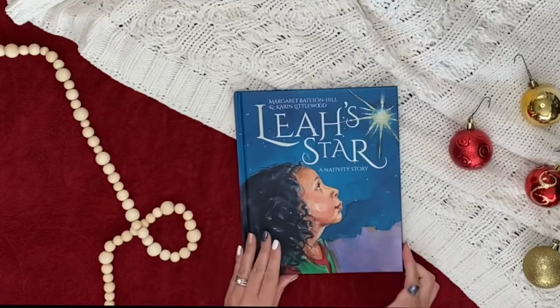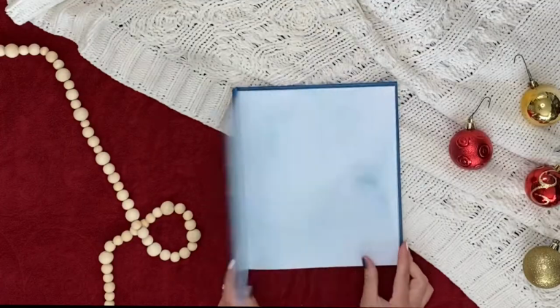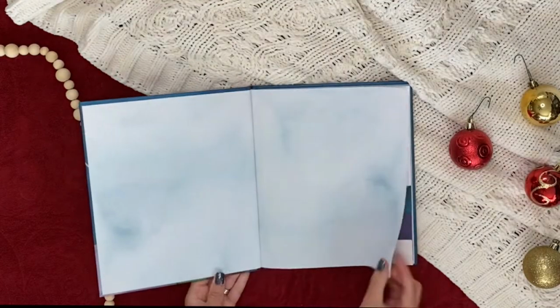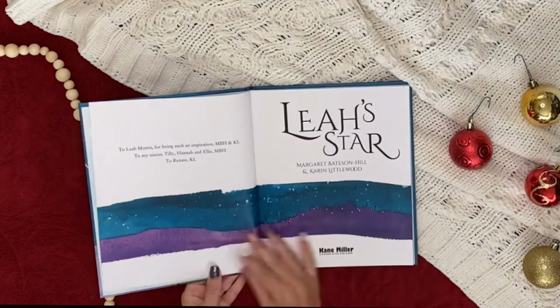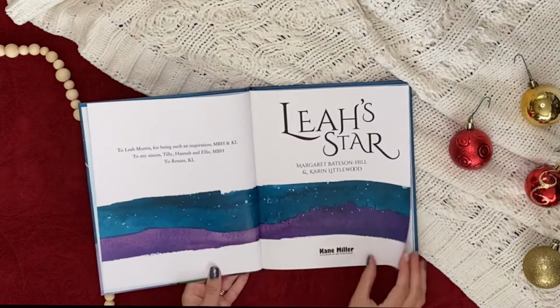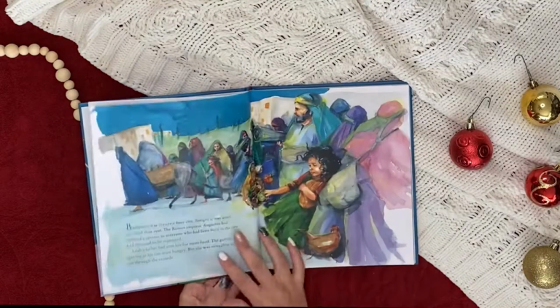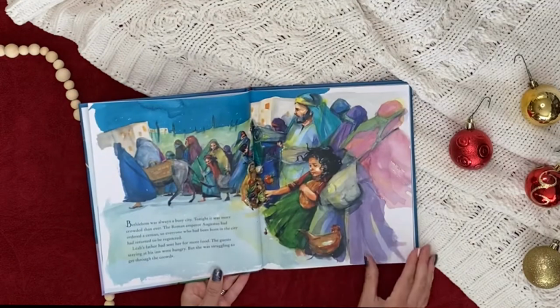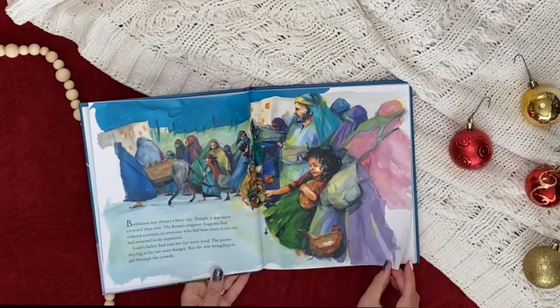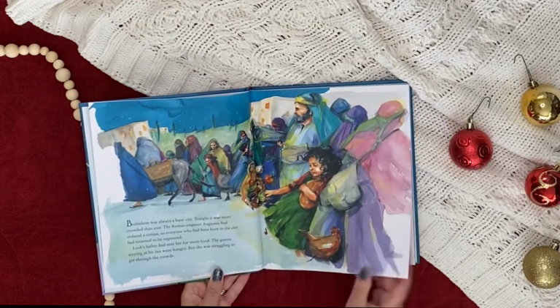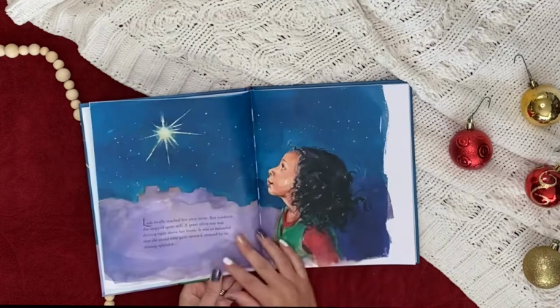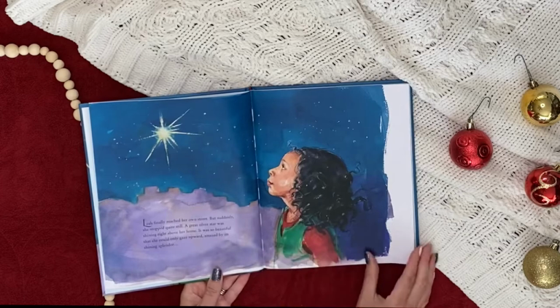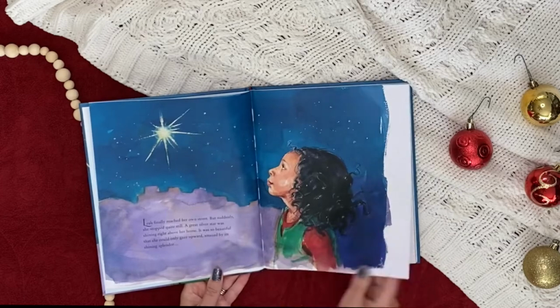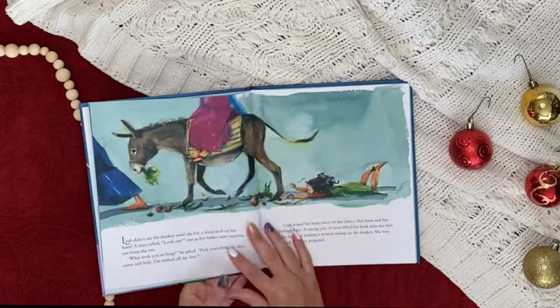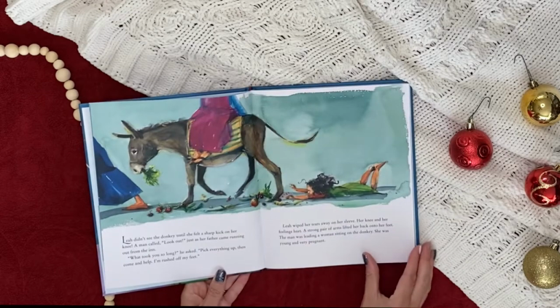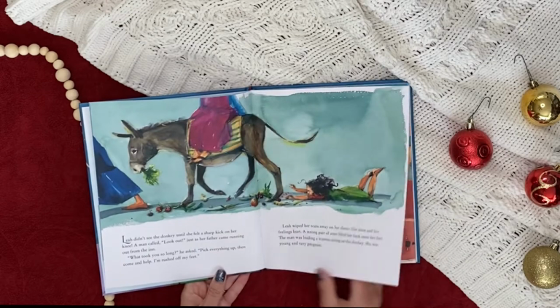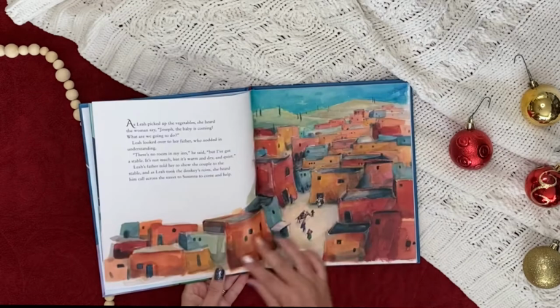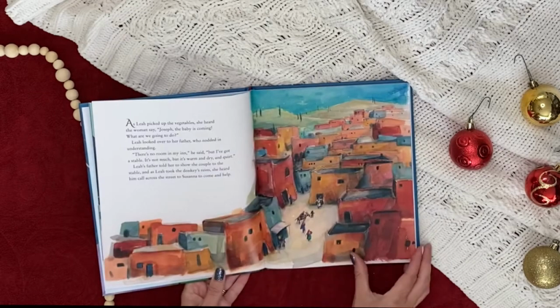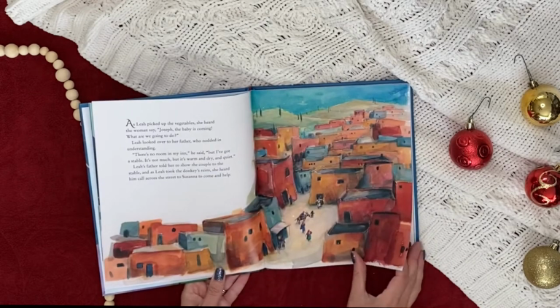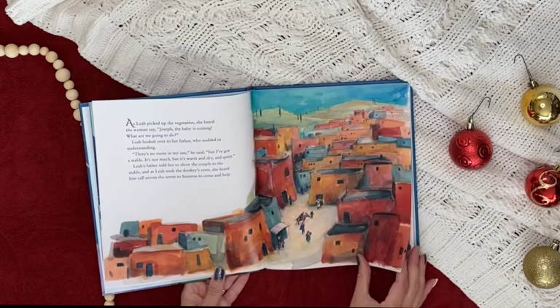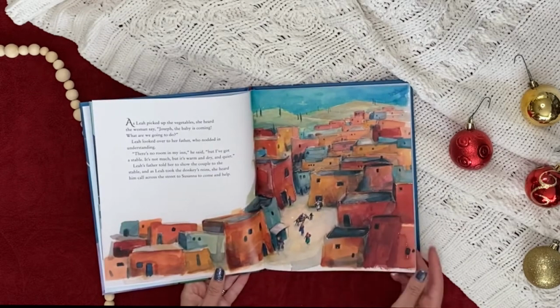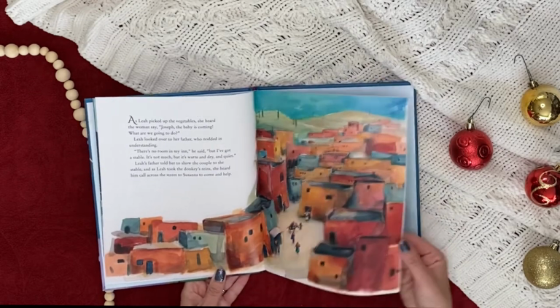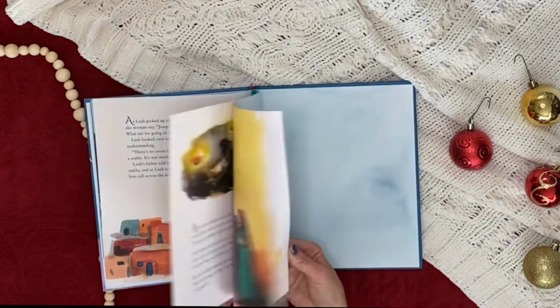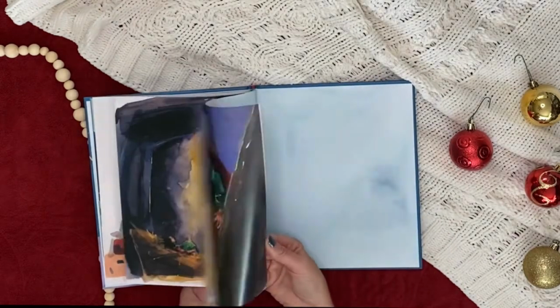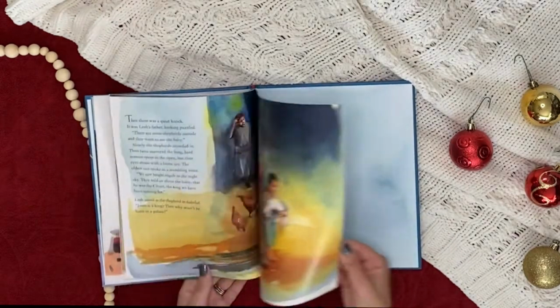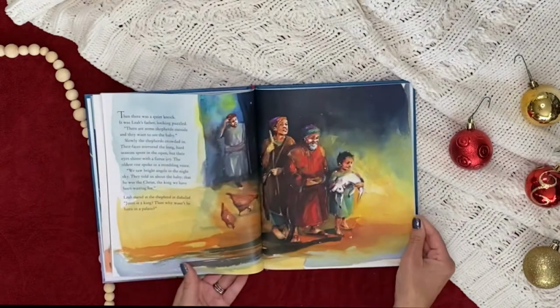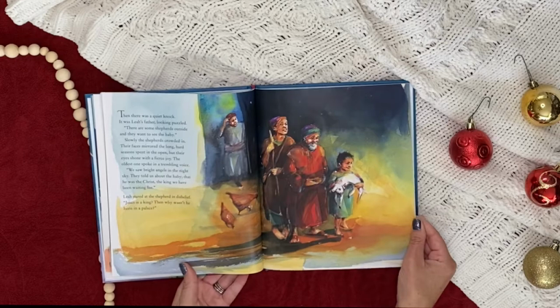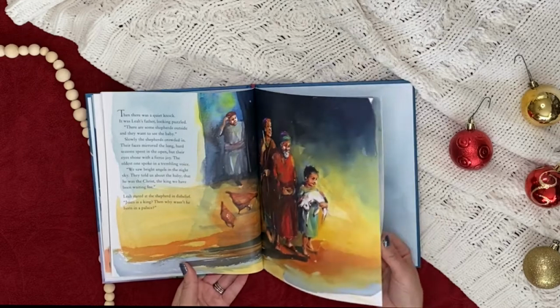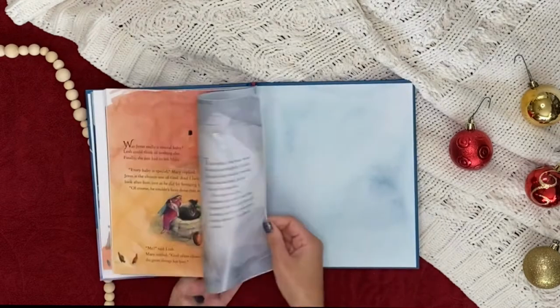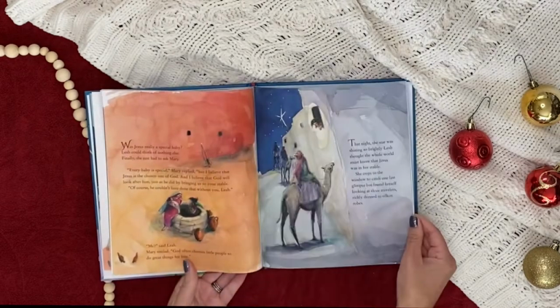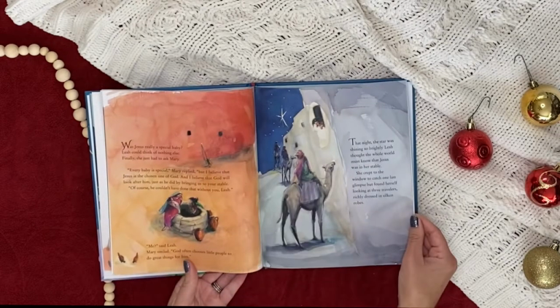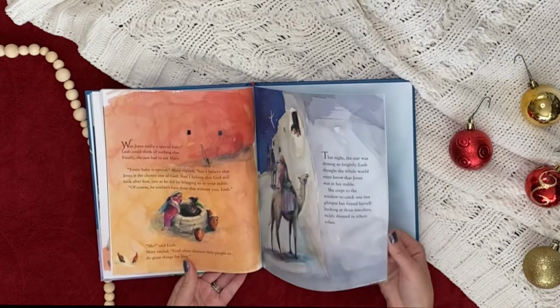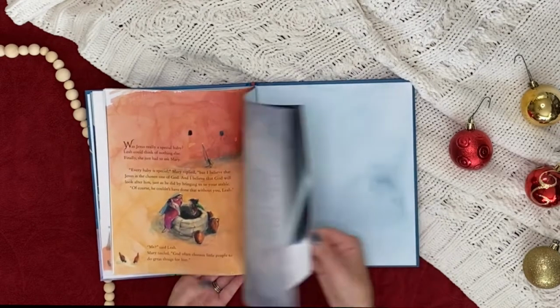Leah's Star is absolutely stunning. This picture book features a fresh retelling of the nativity story through the eyes of the innkeeper's young daughter, Leah. This is a must-have for any Christmas book collection.